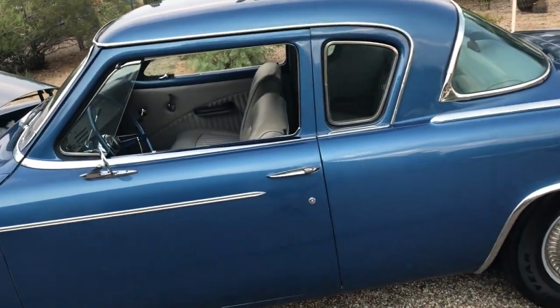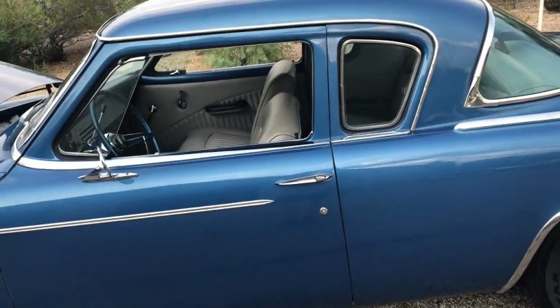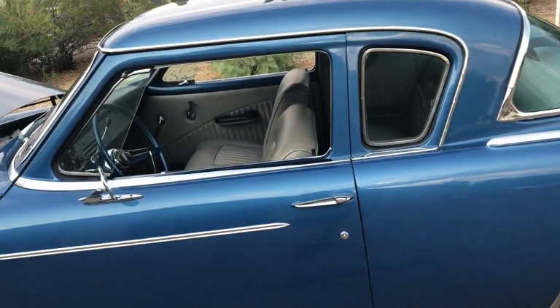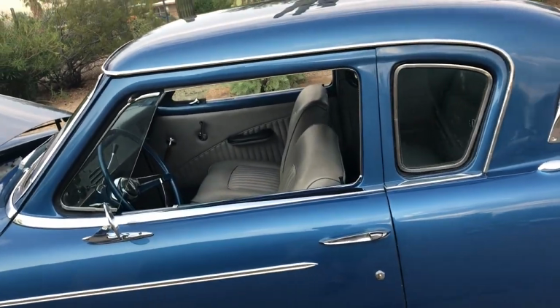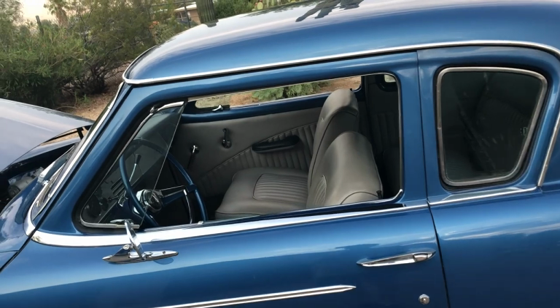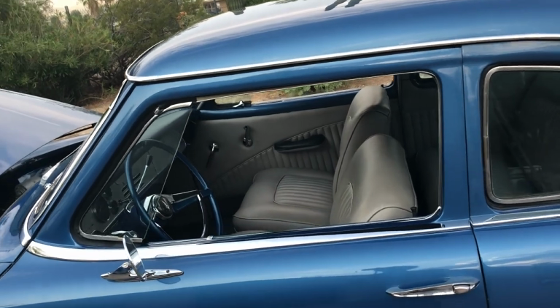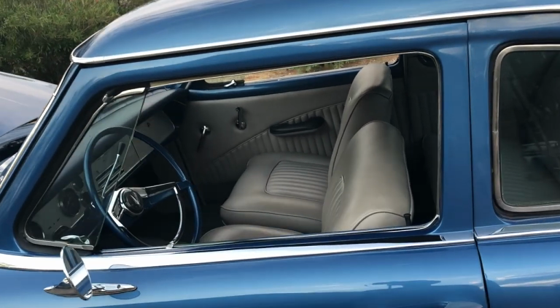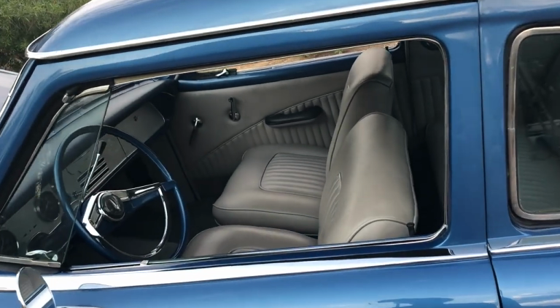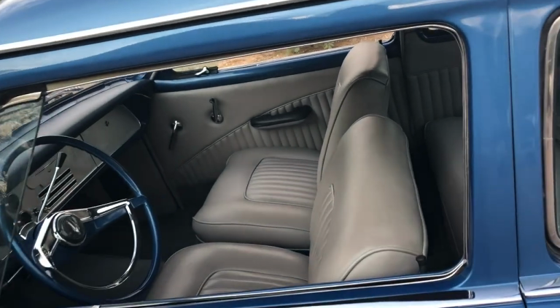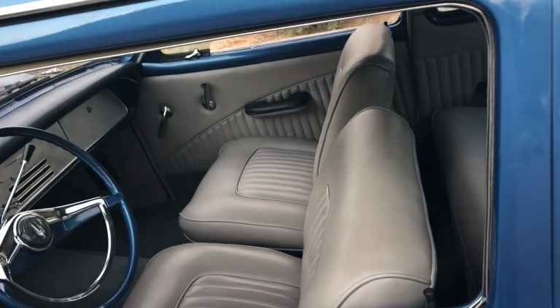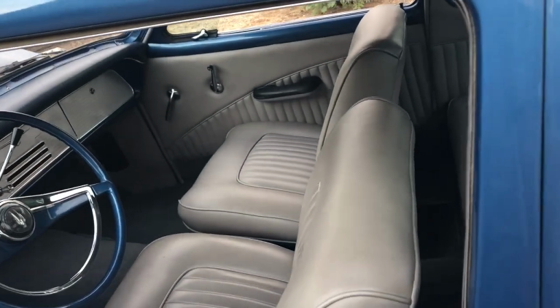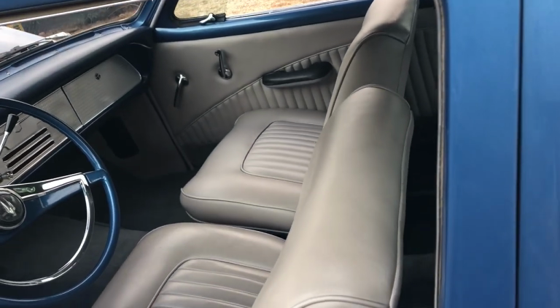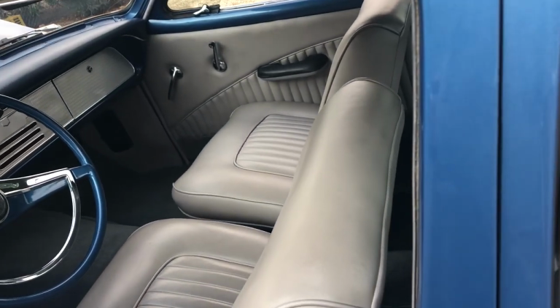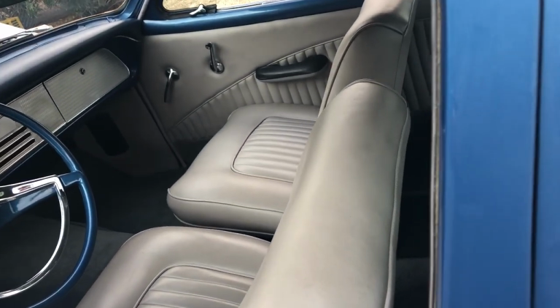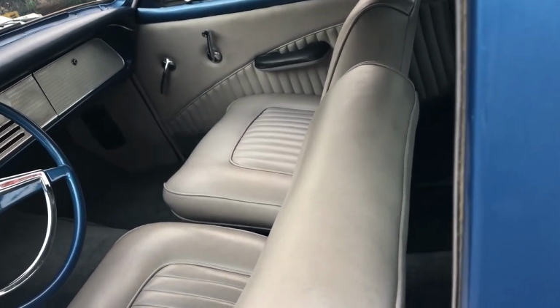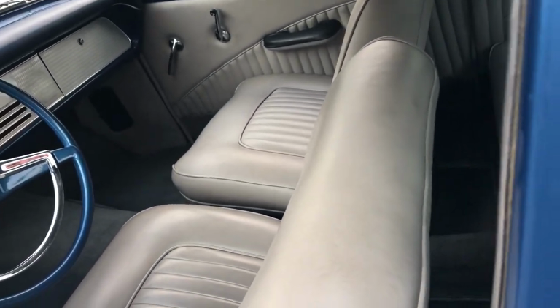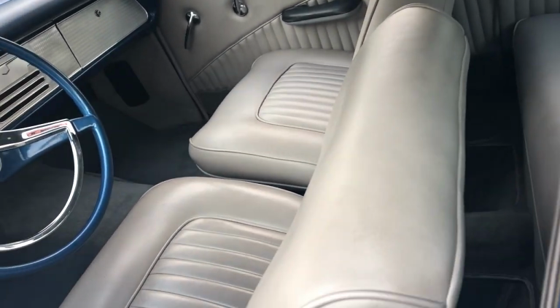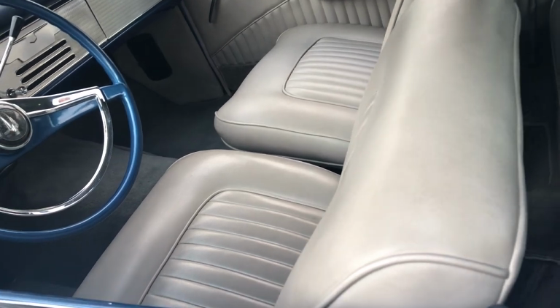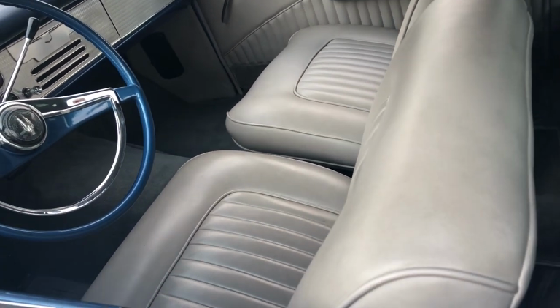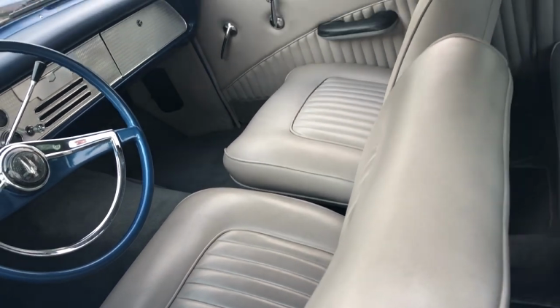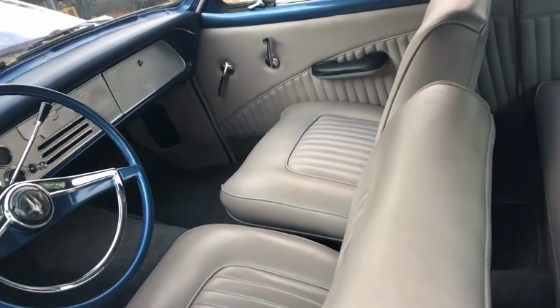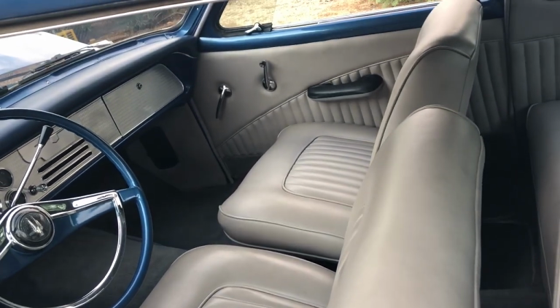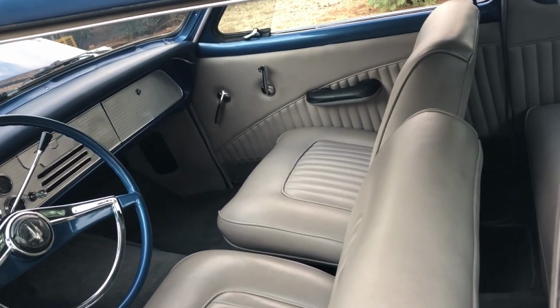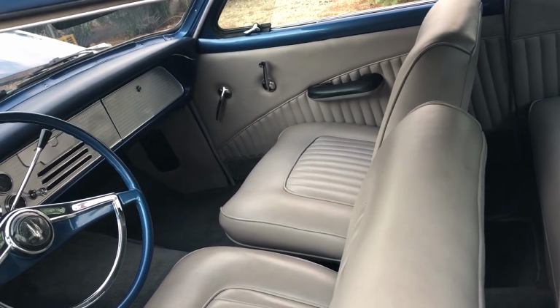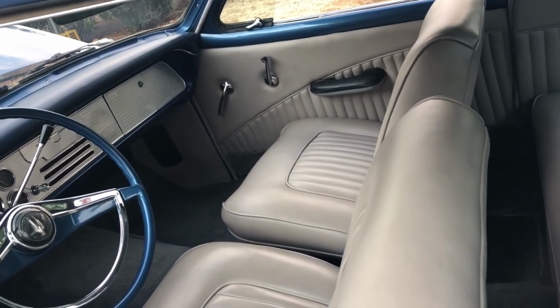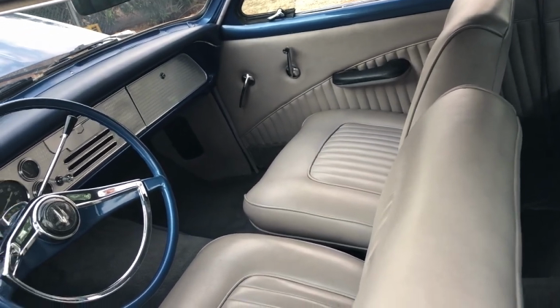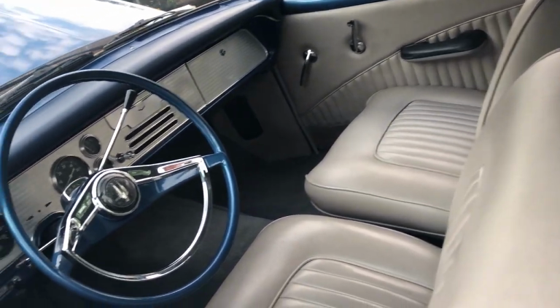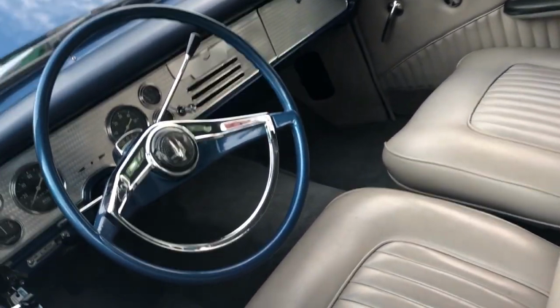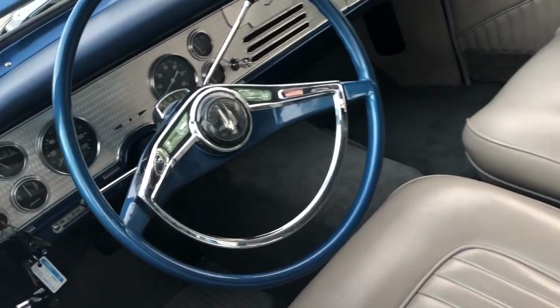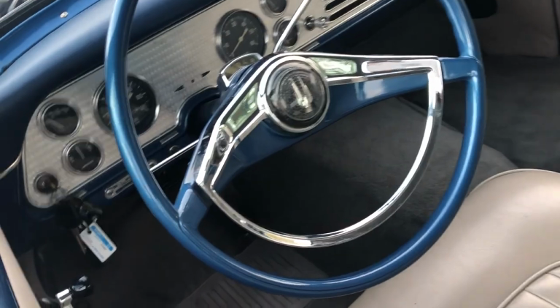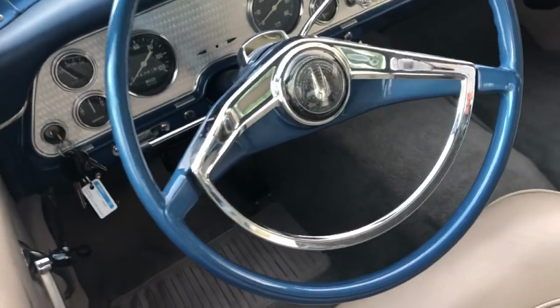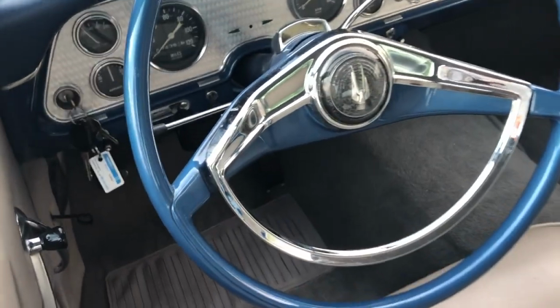The second owner, when he had it restored, decided he didn't want the bench seat. He got a pair of bucket seats out of a 1961 Studebaker Hawk — the first year for bucket seats.